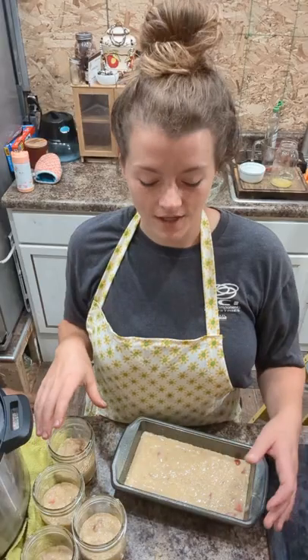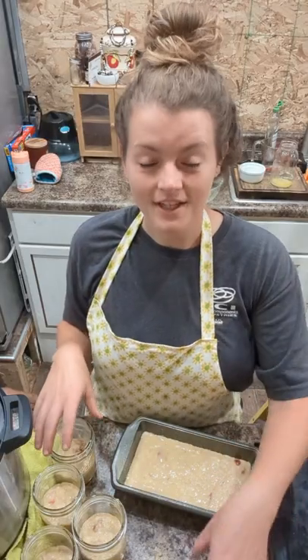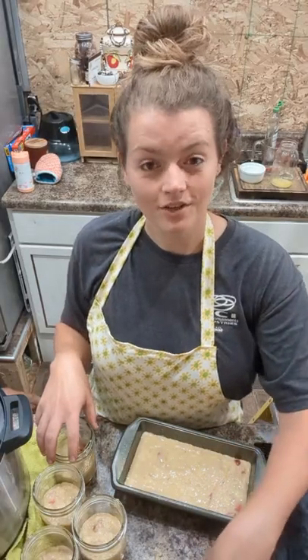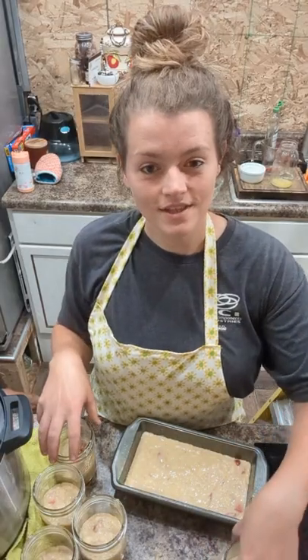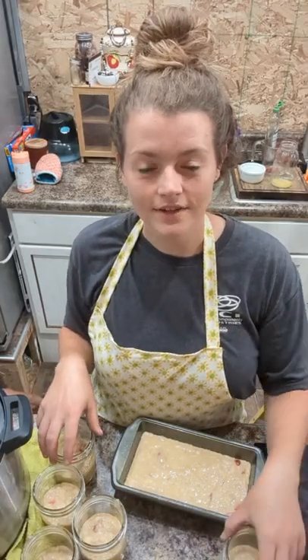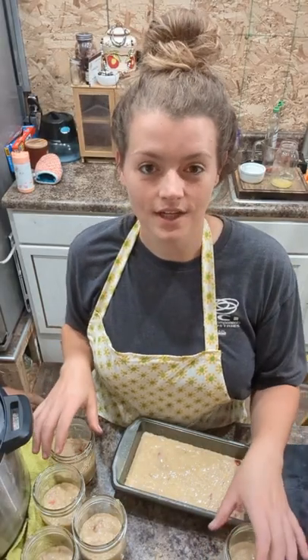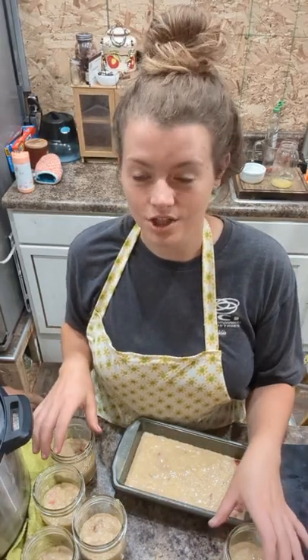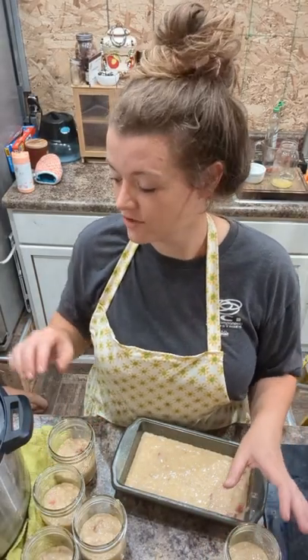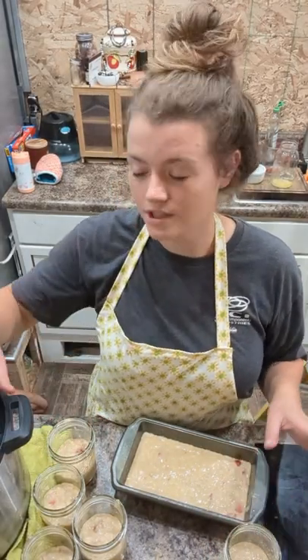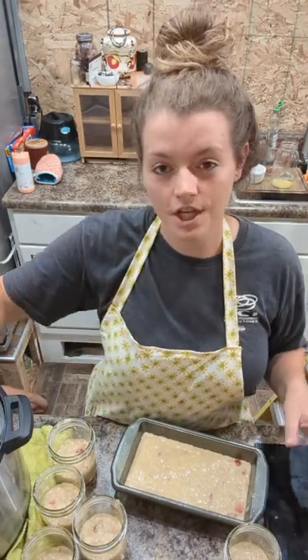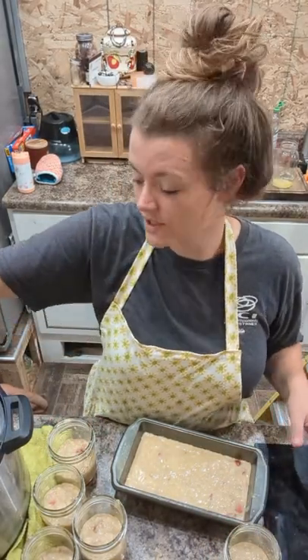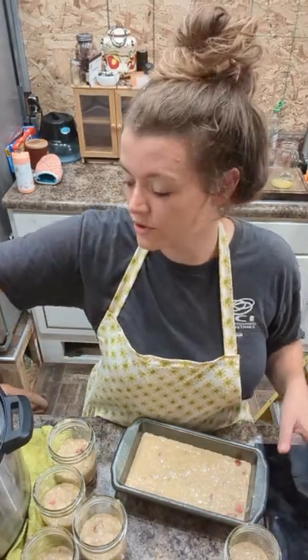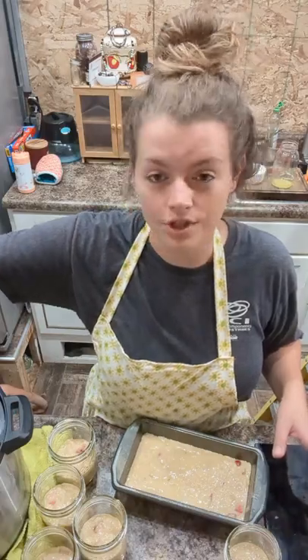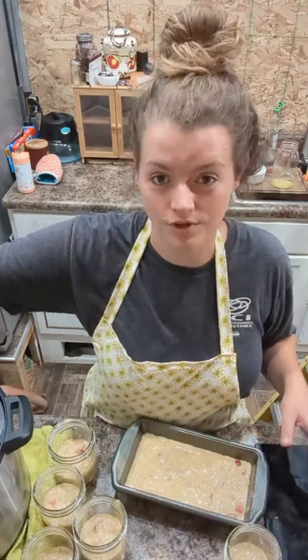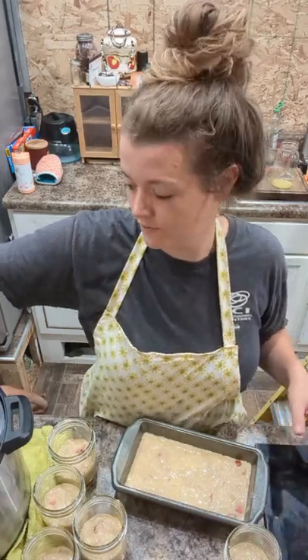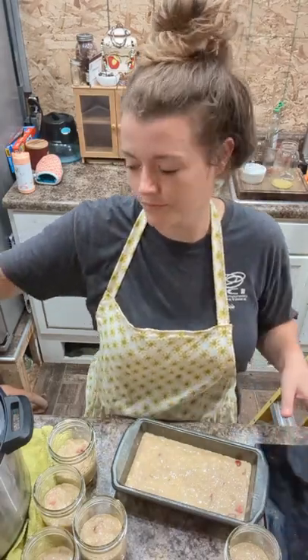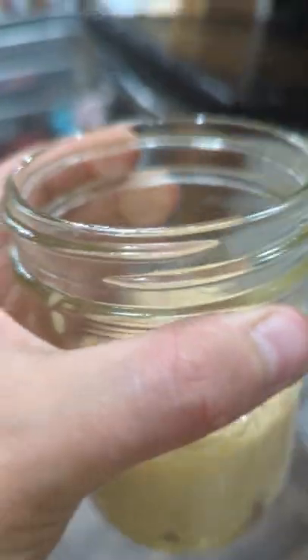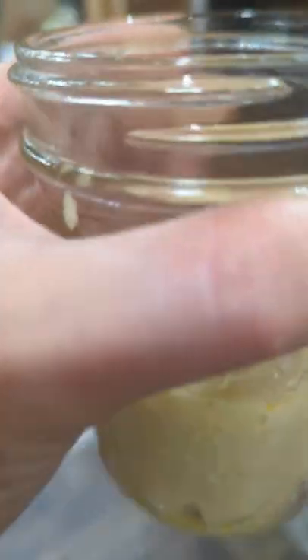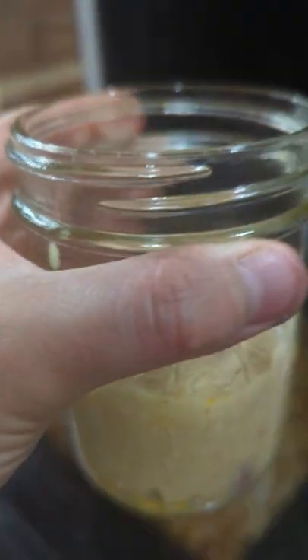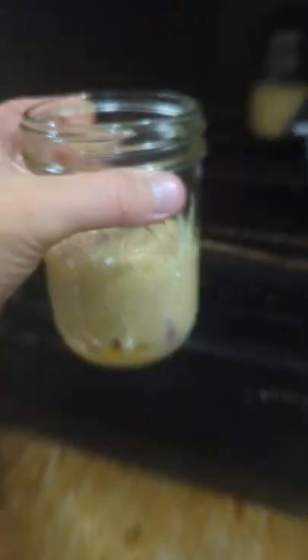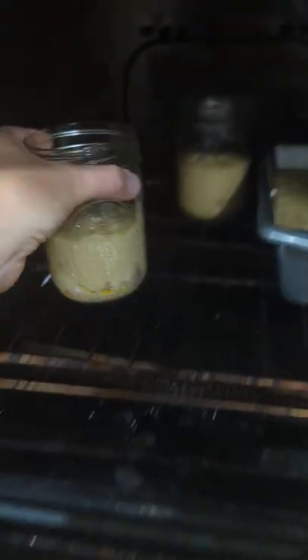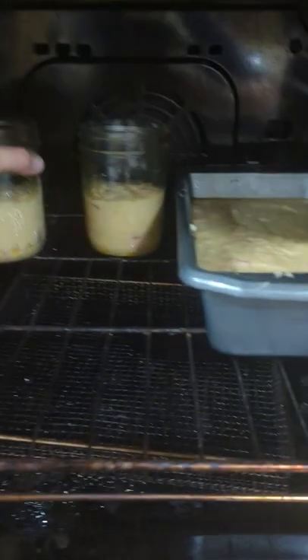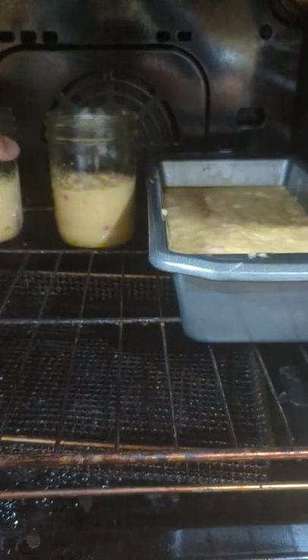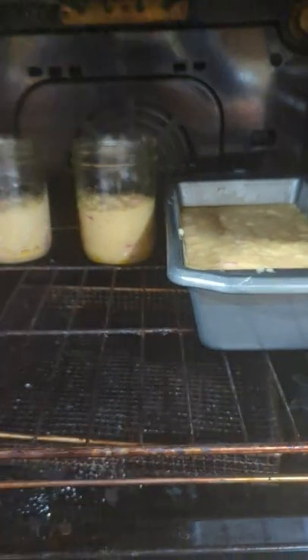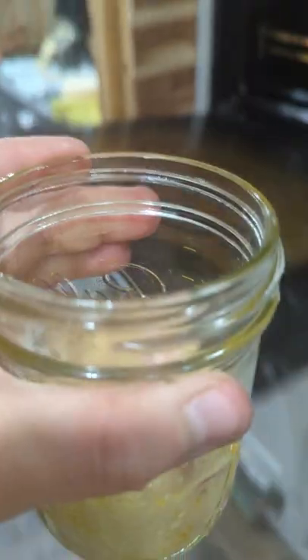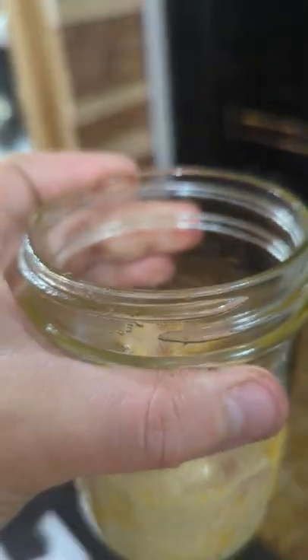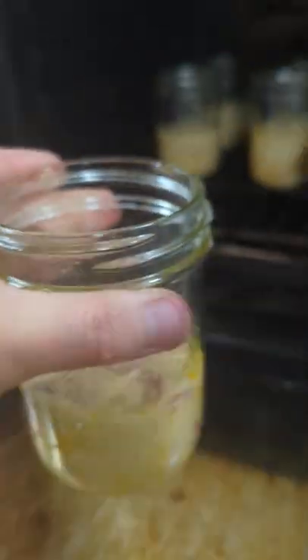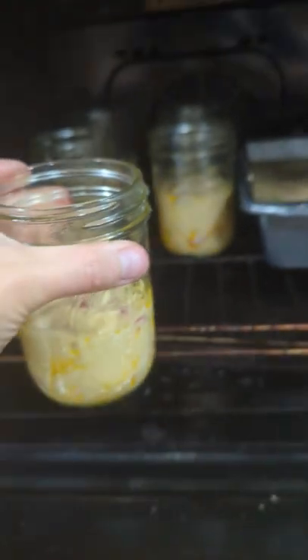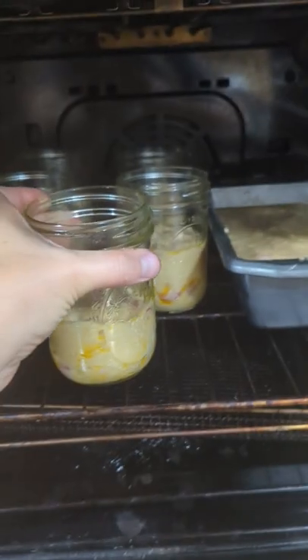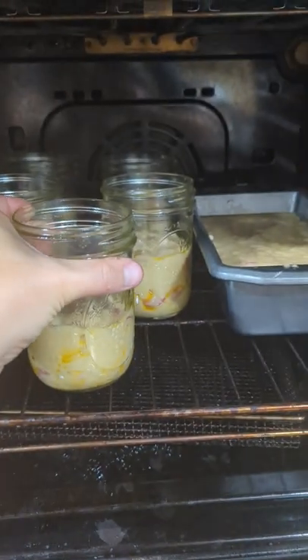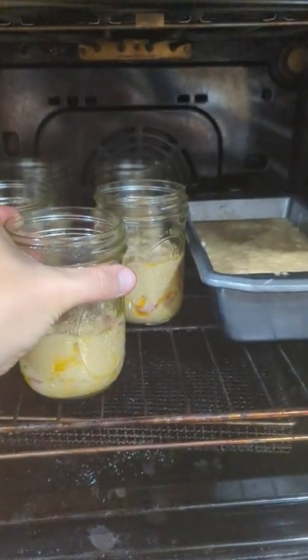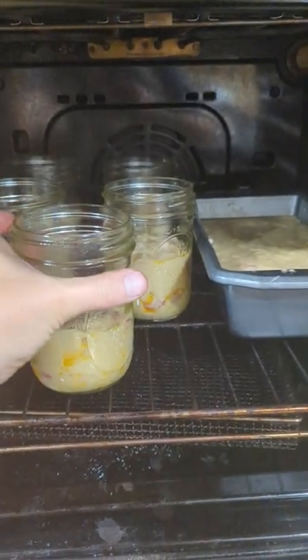I'm gonna get all of these in the oven and take our jars out for our jam because I'm pretty sure it's ready. The jars are gonna cook for about 20 minutes and the loaf is gonna cook for about an hour.